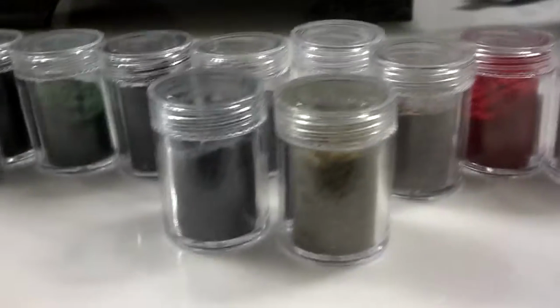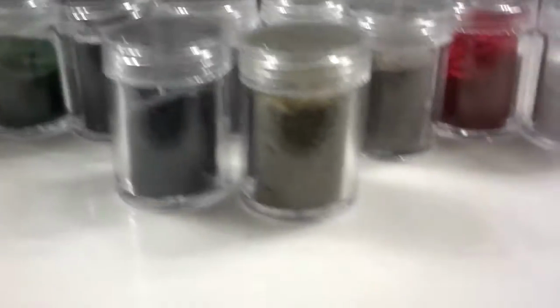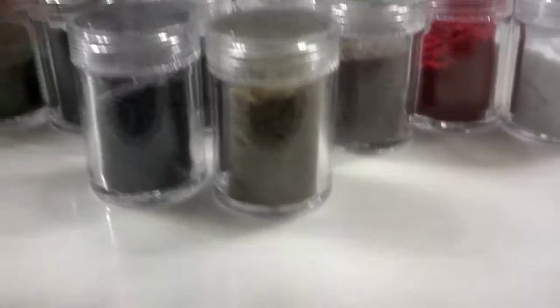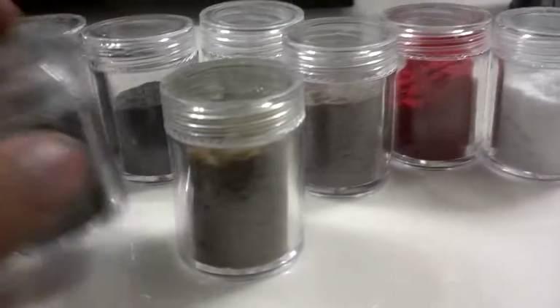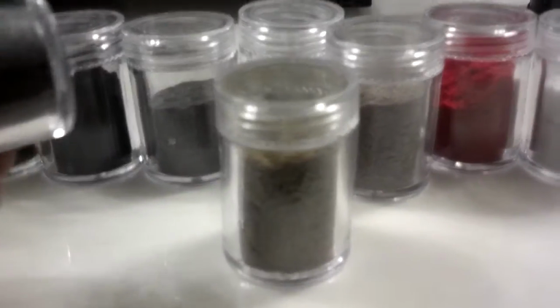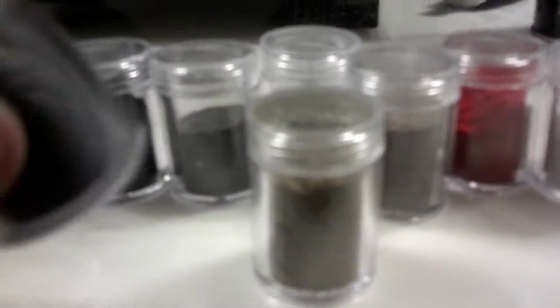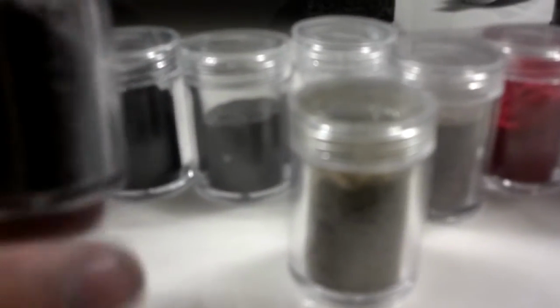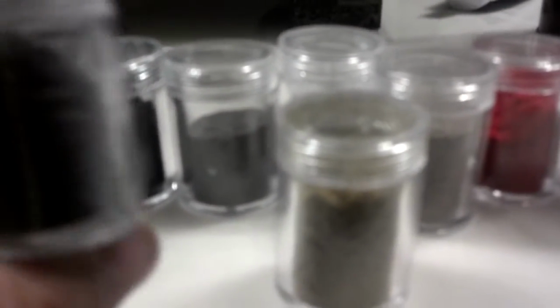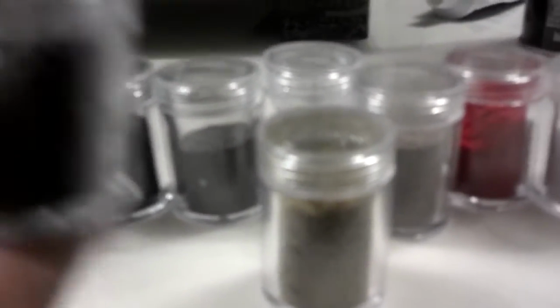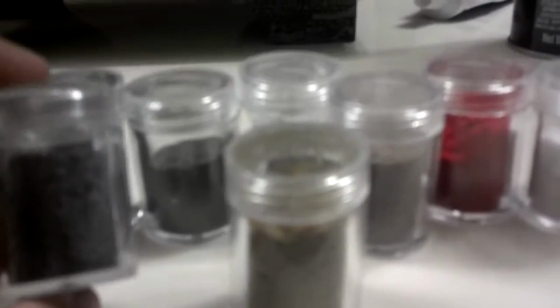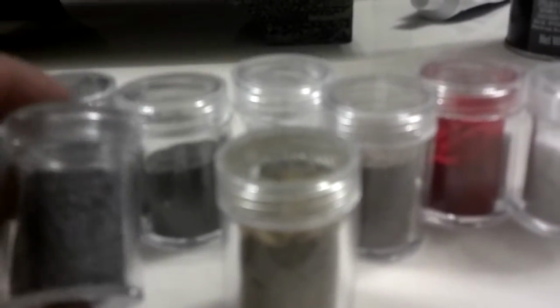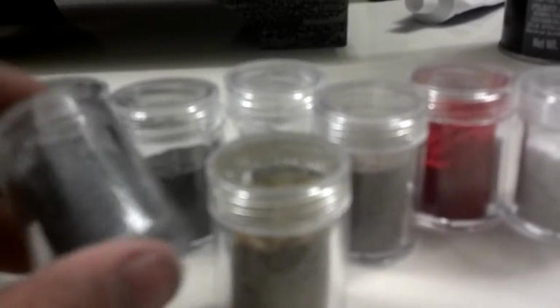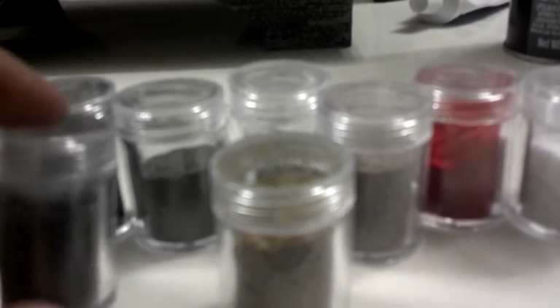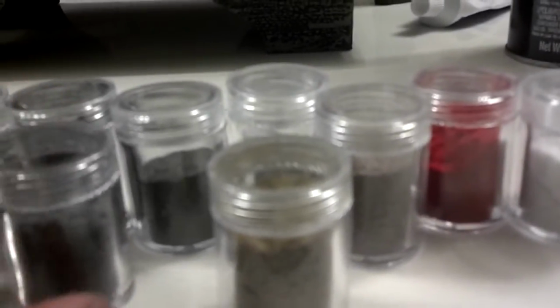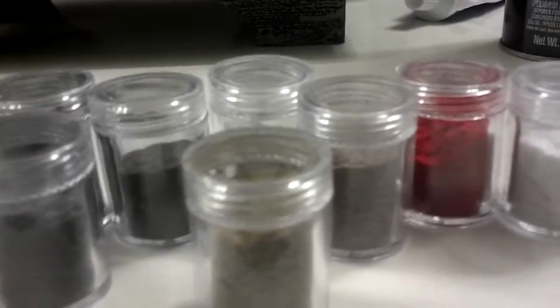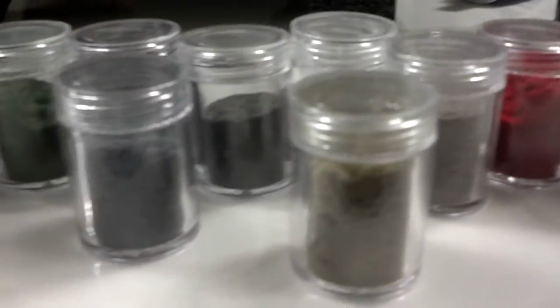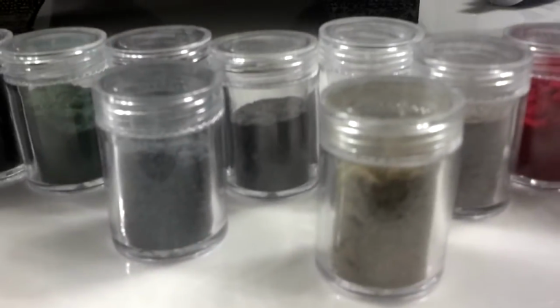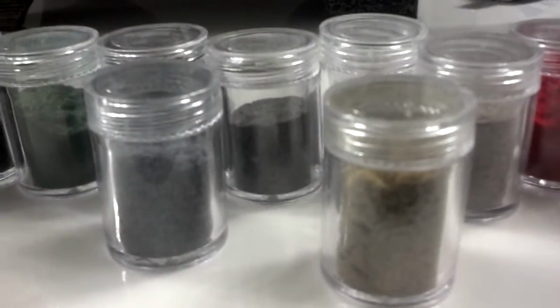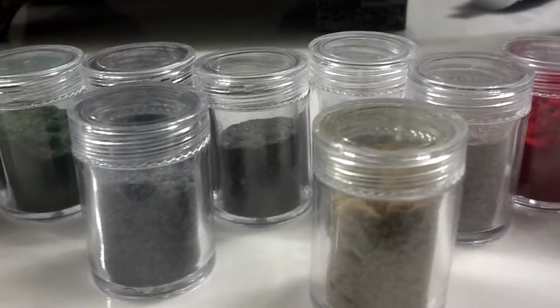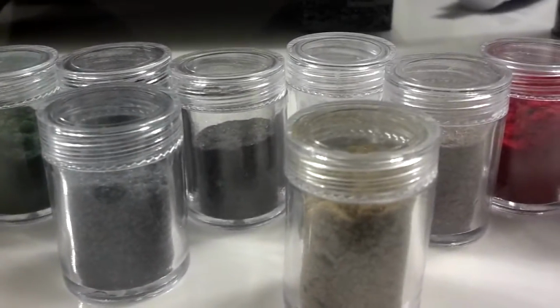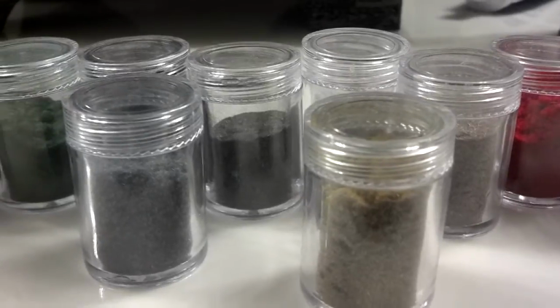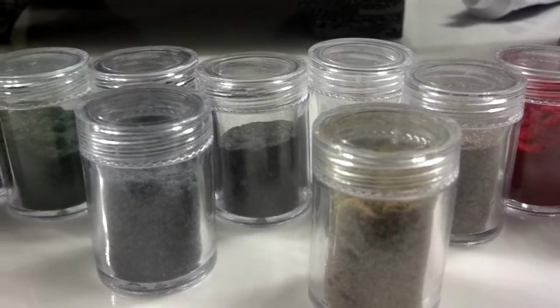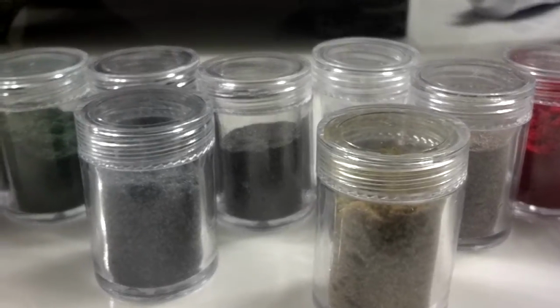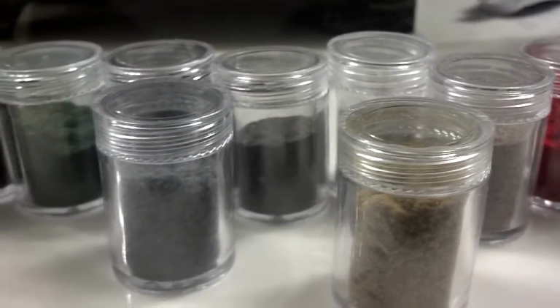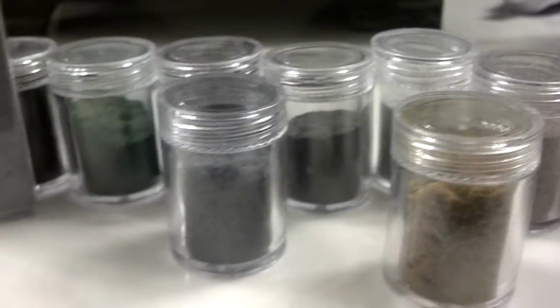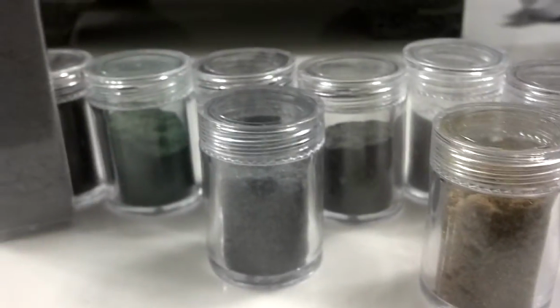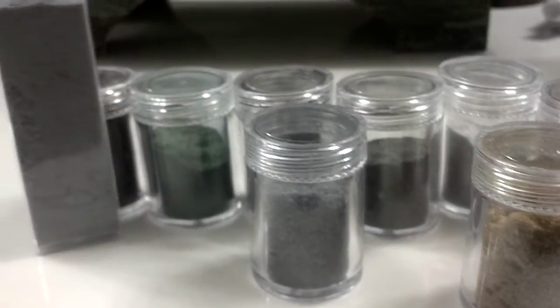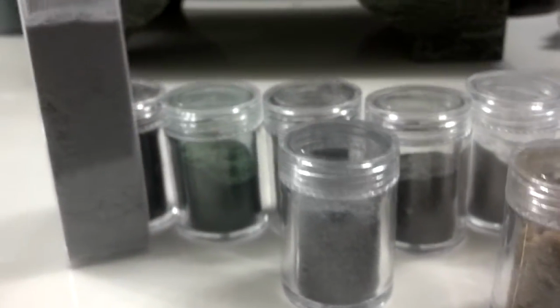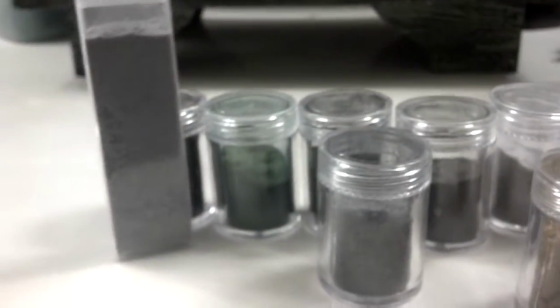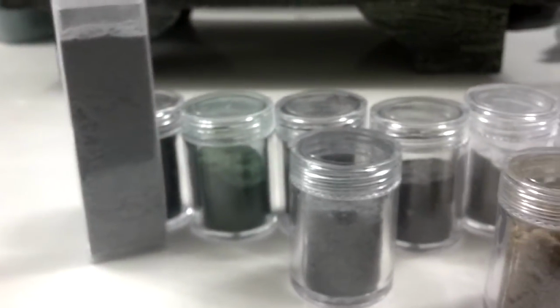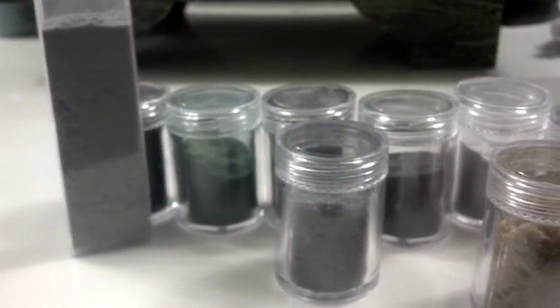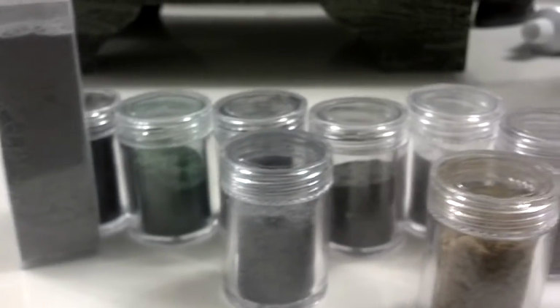I guess women put these on their fingernails now — it's something they do. But it came from China. Check it out, it's on eBay.